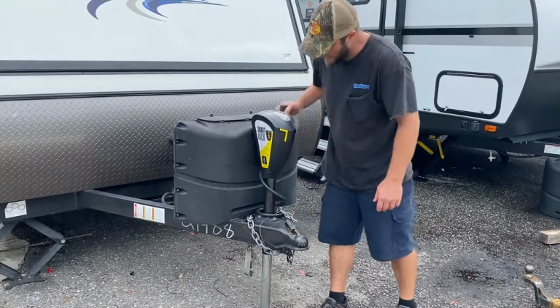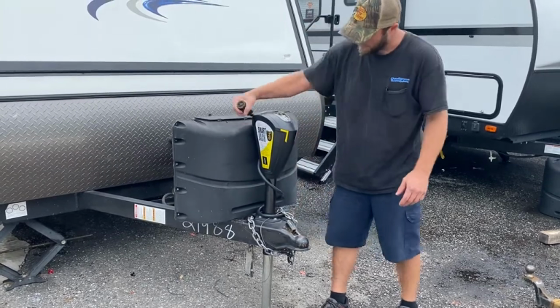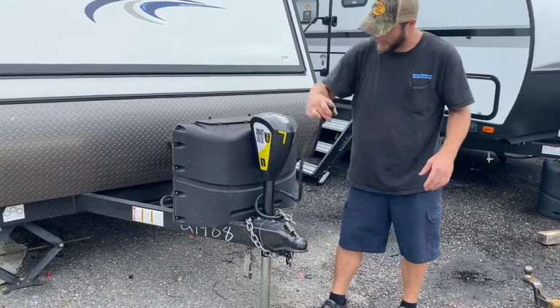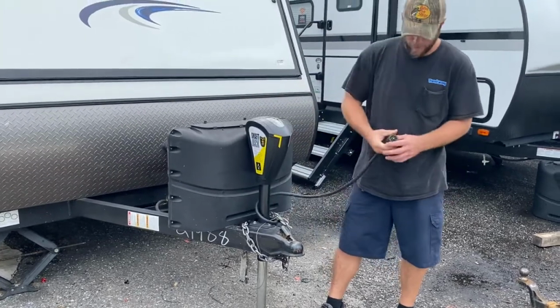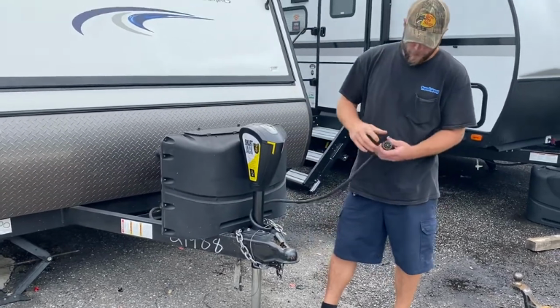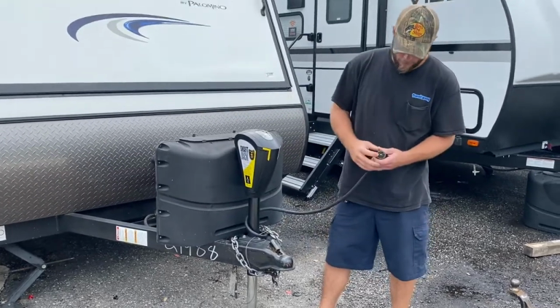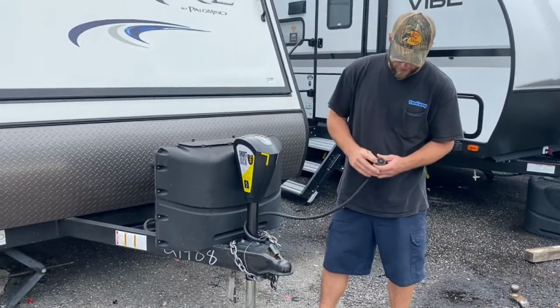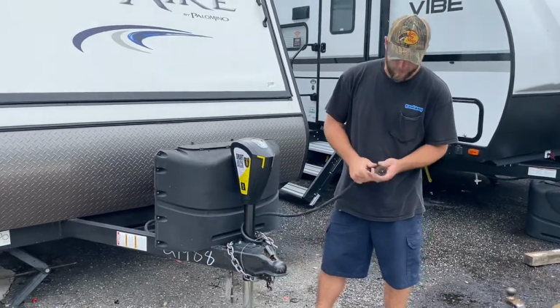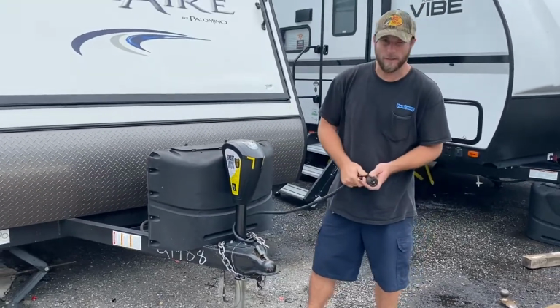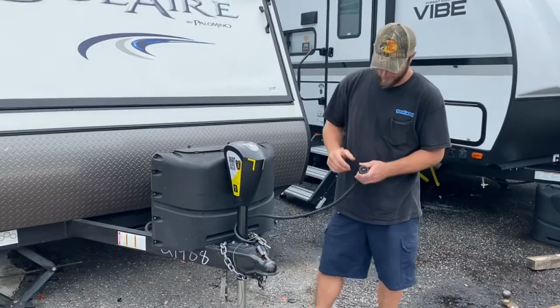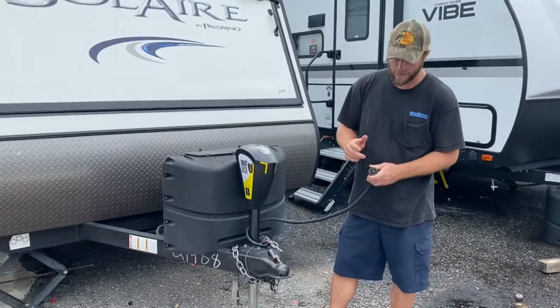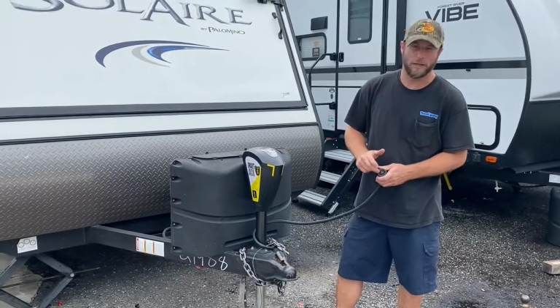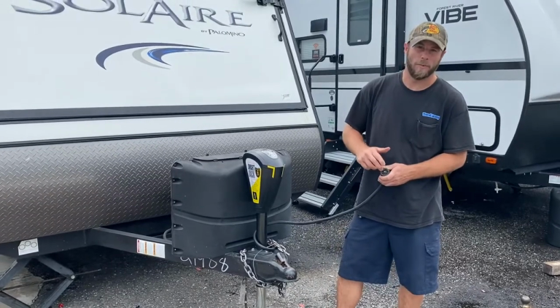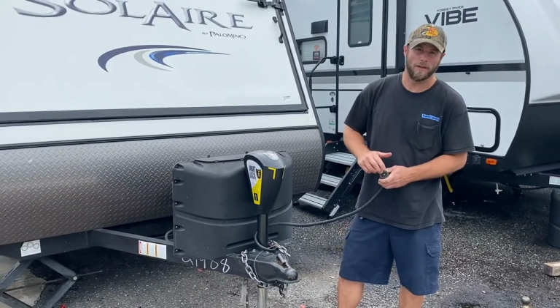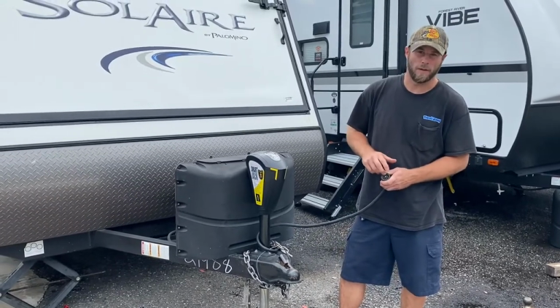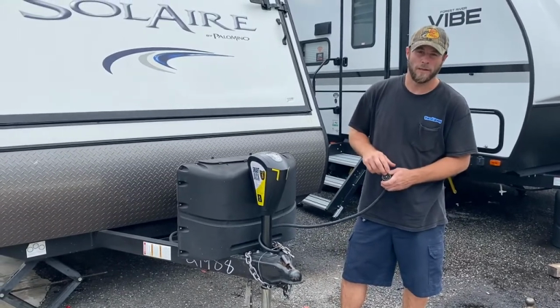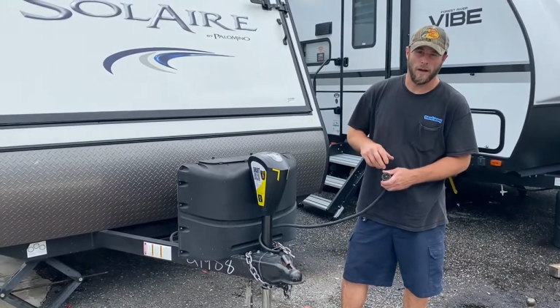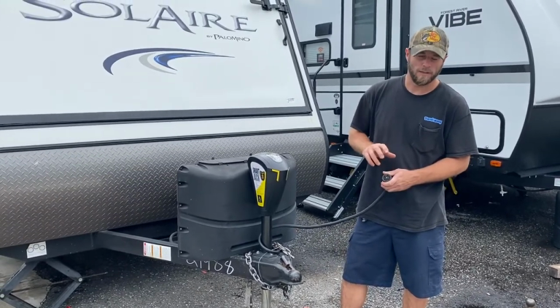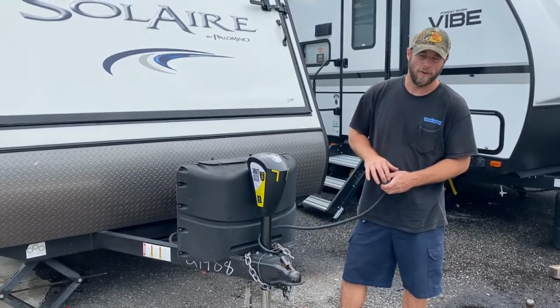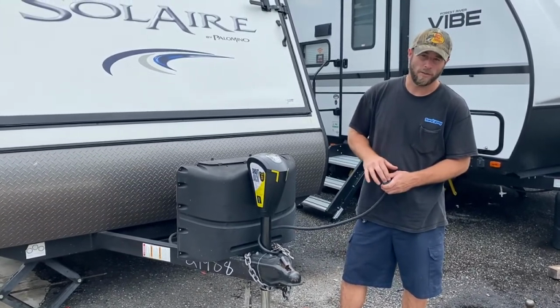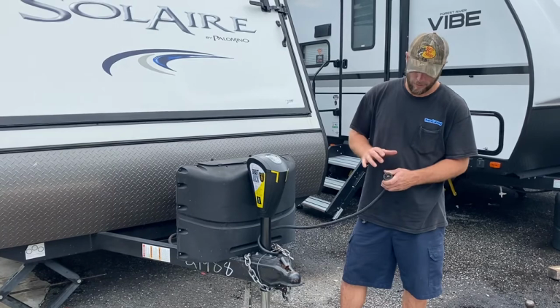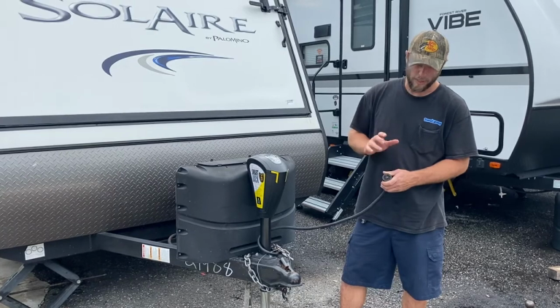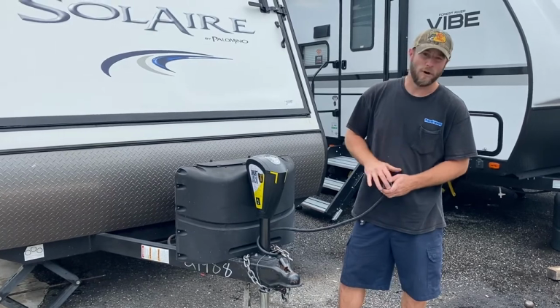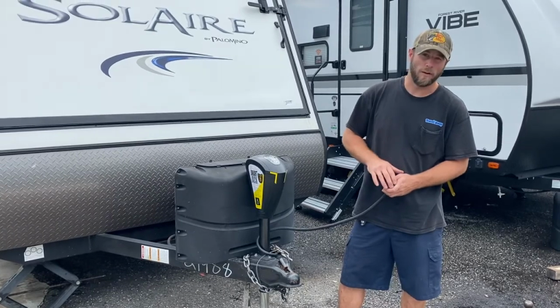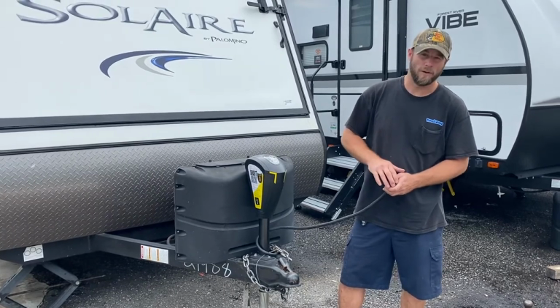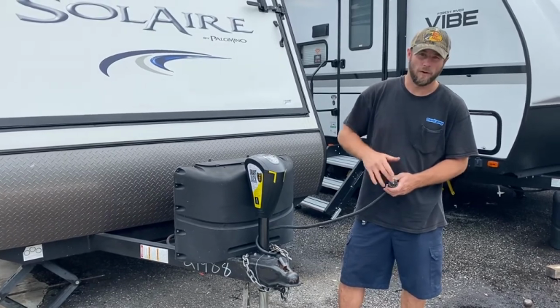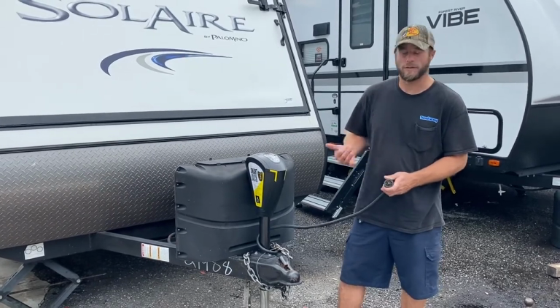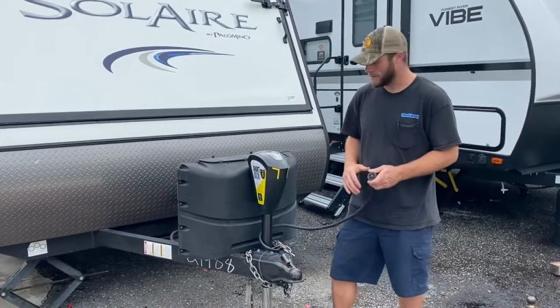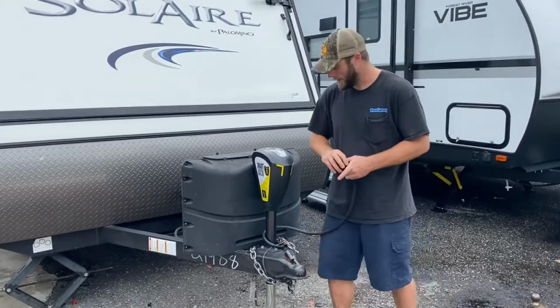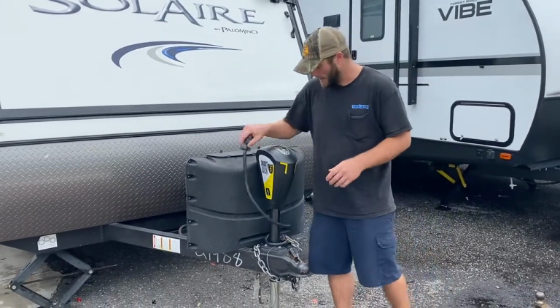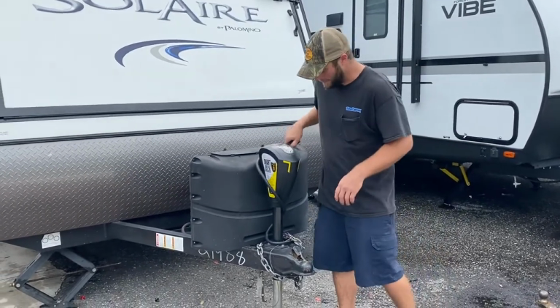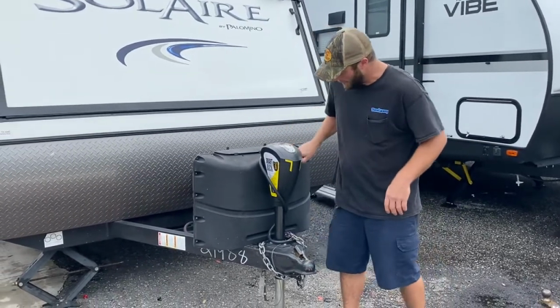You've got your seven-pin harness here — this plugs into the tow vehicle. It does your turn signals, your brake lights, your running lights, as well as if you have a brake controller. And if you have a charge wire coming off of the tow vehicle, it's going to charge your on-board battery.